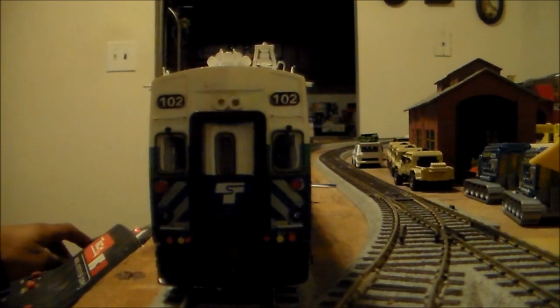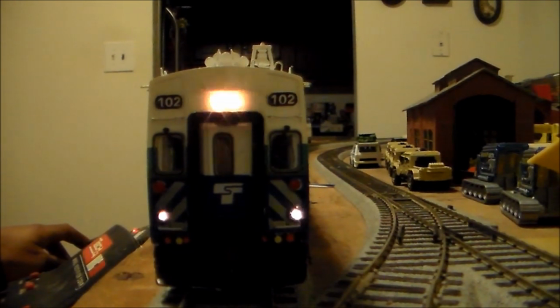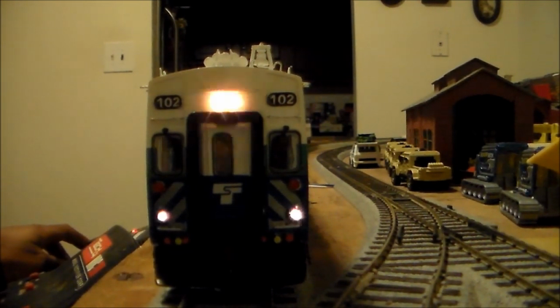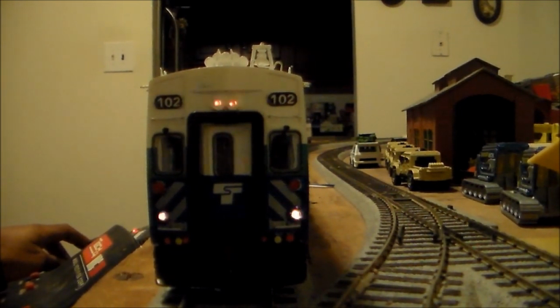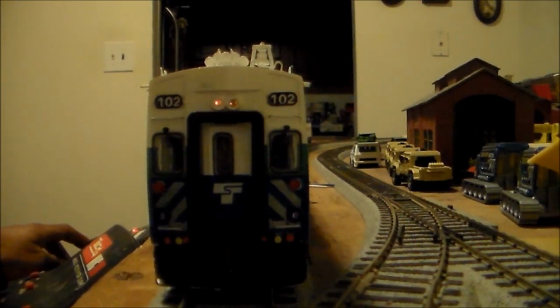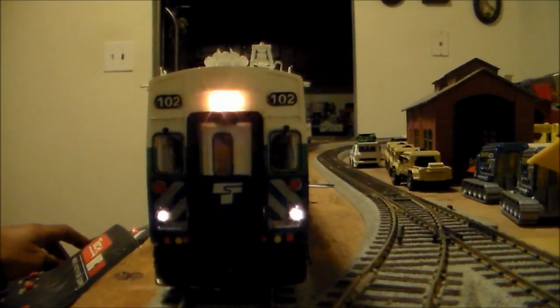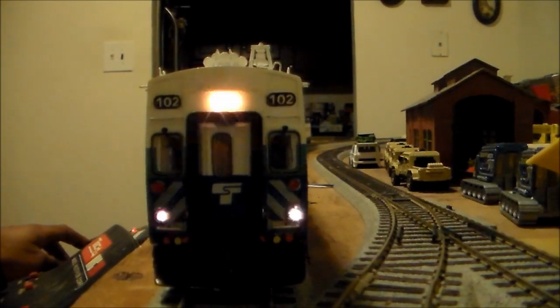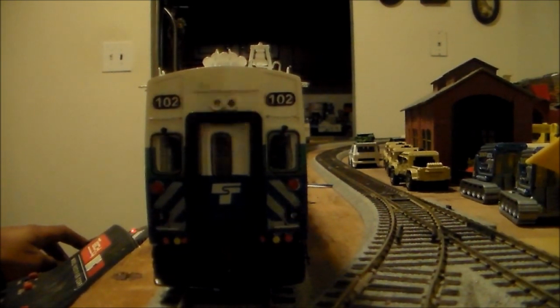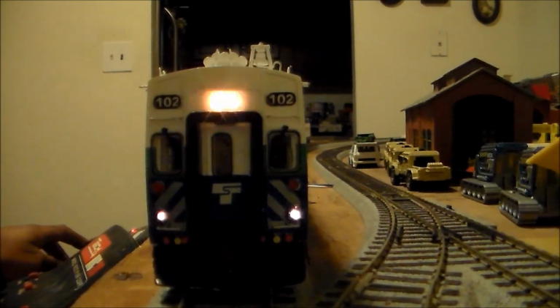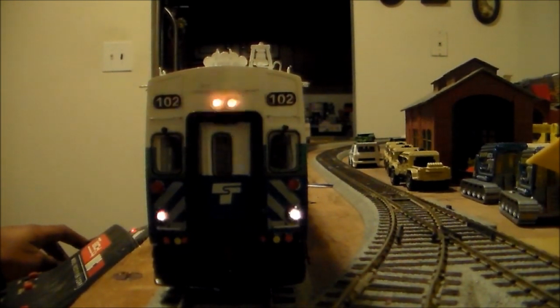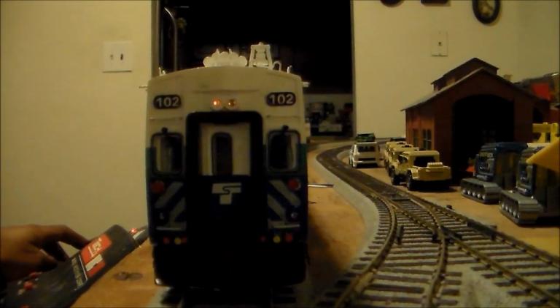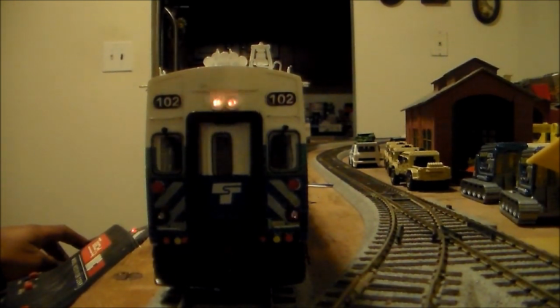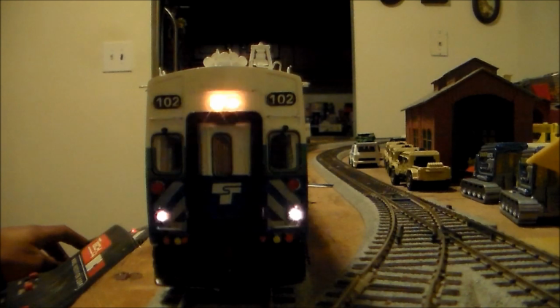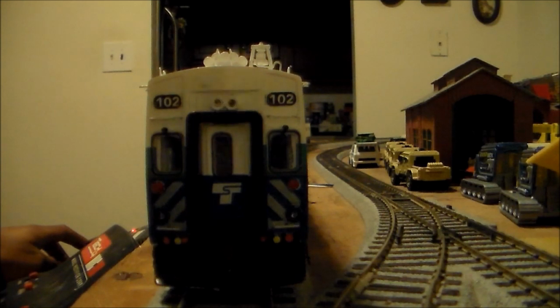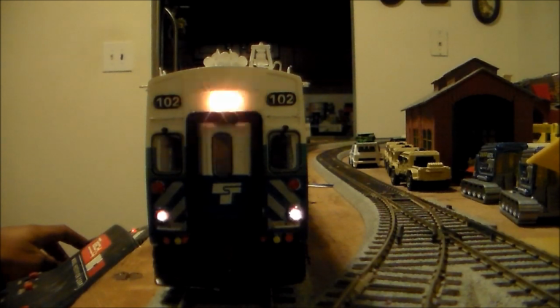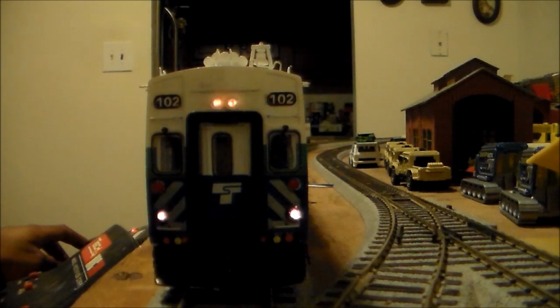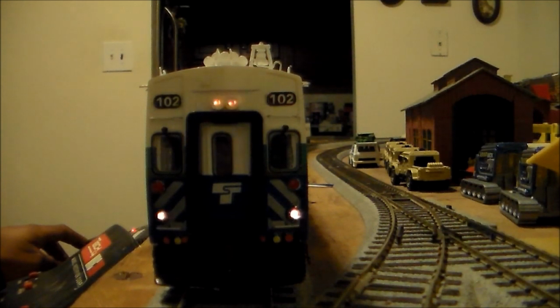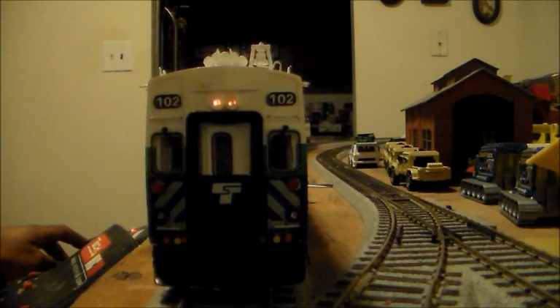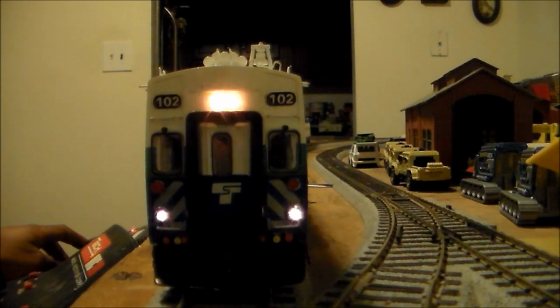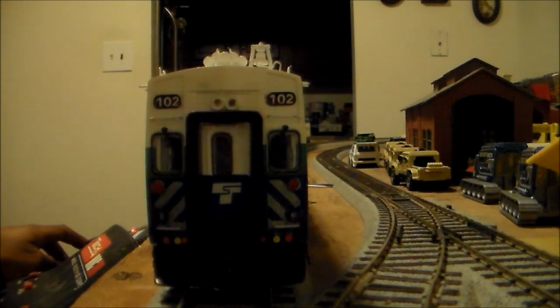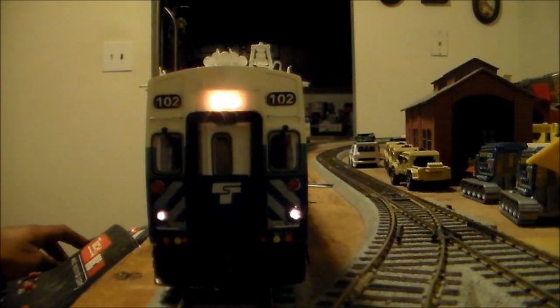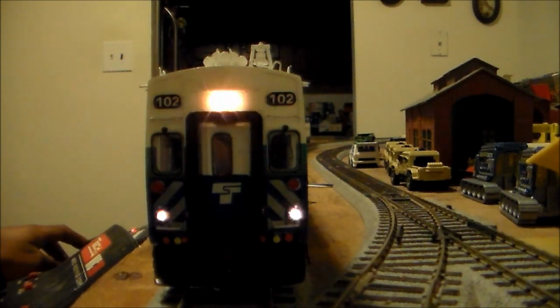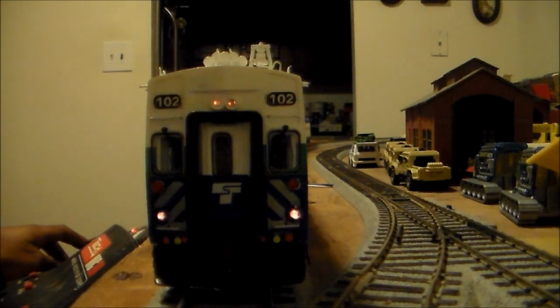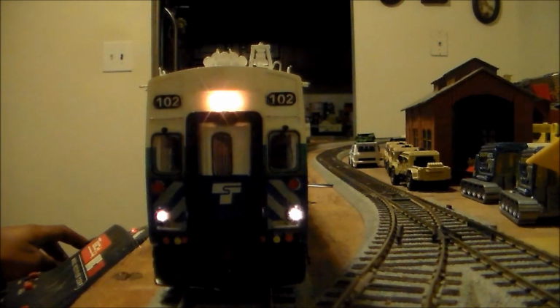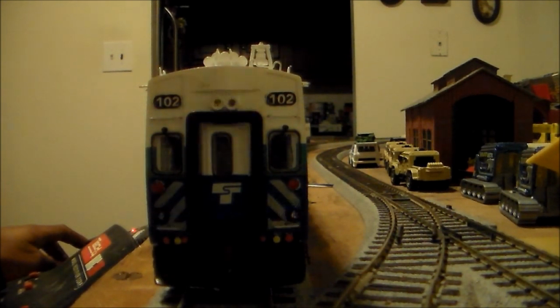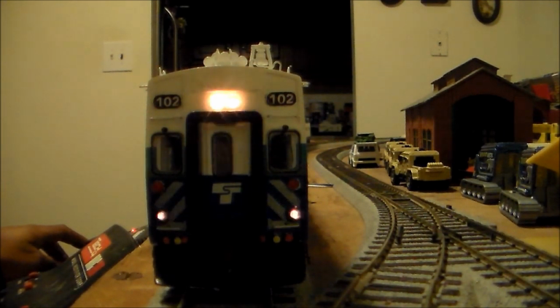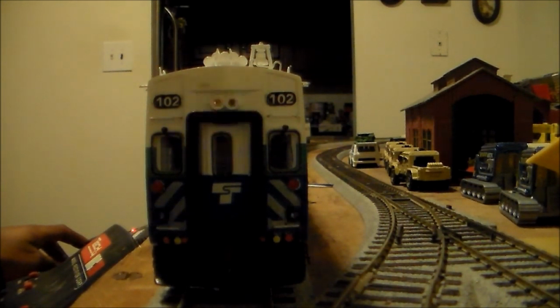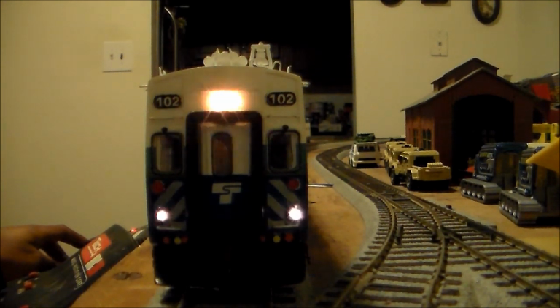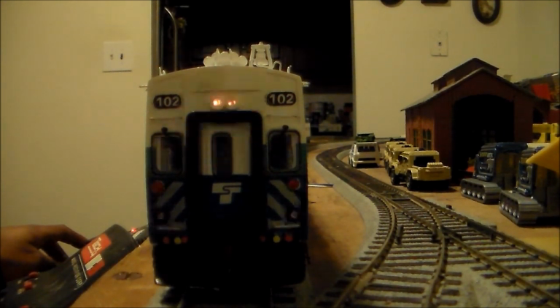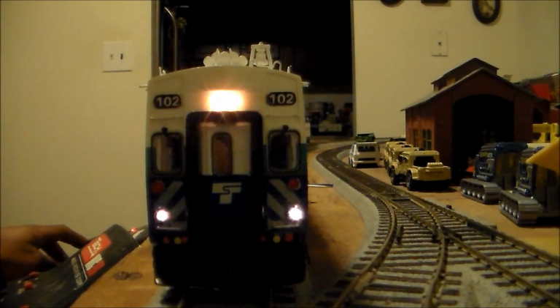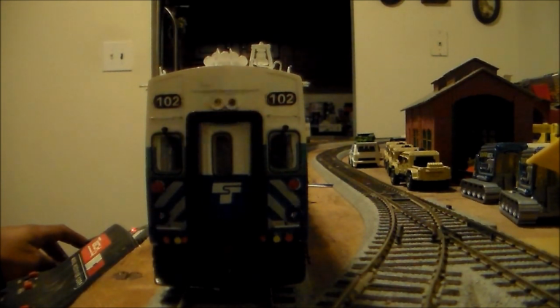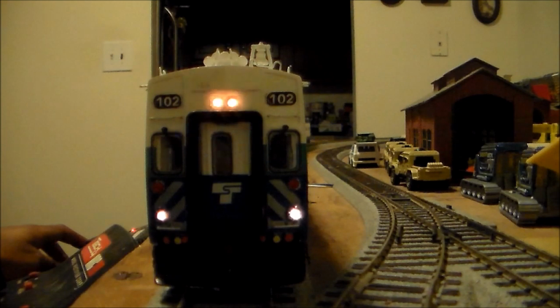I've never seen this before. This is not a DCC car — this is a DC car. So I'm pretty sure that's a fuse issue, but I'm not sure.